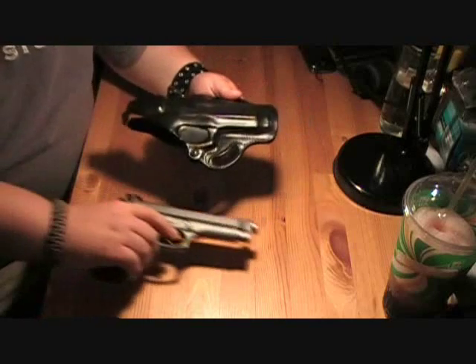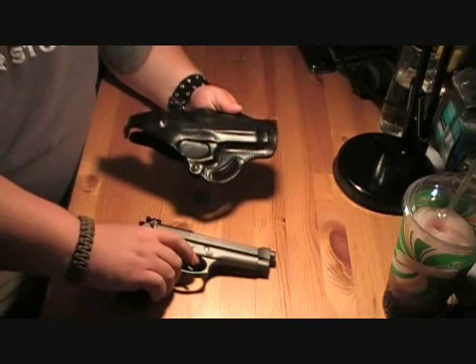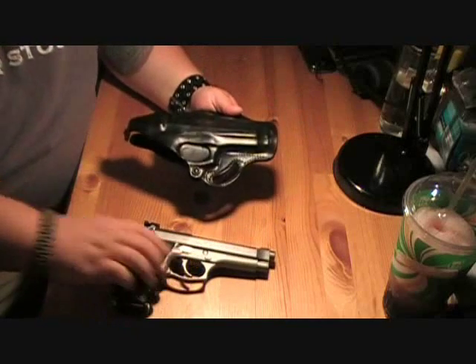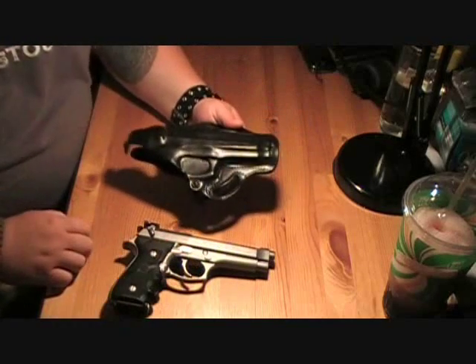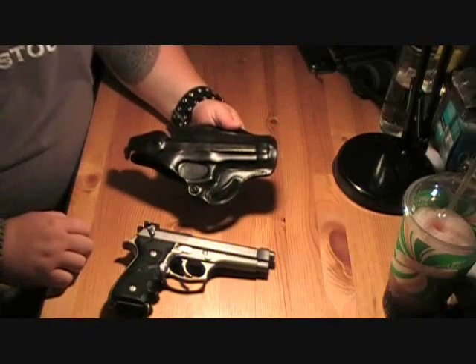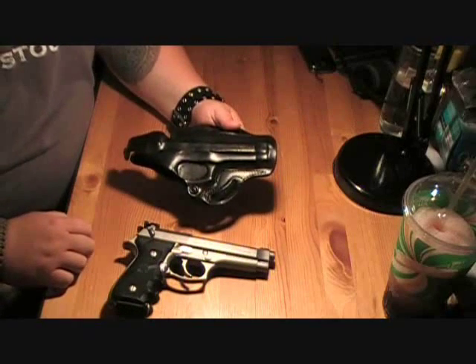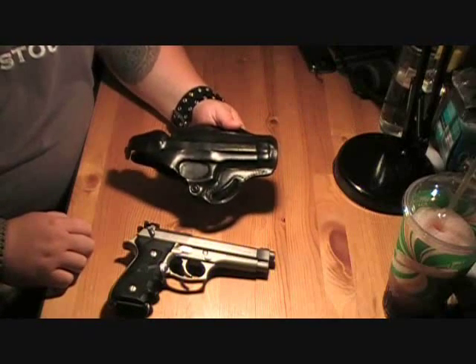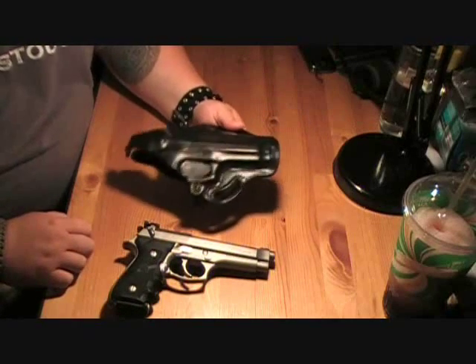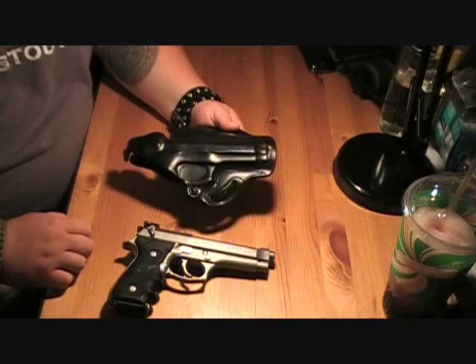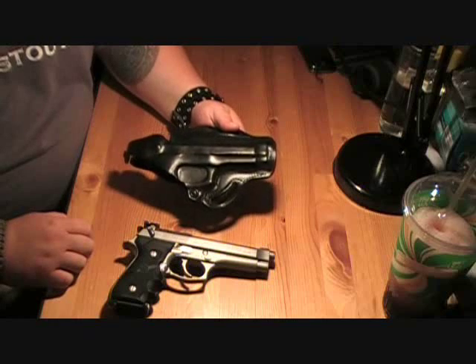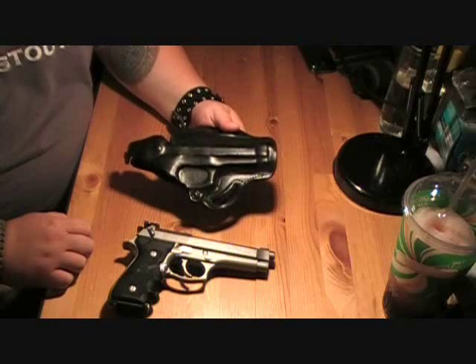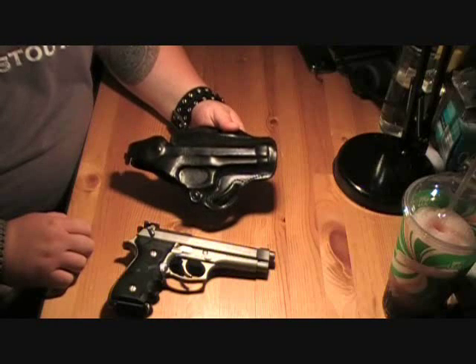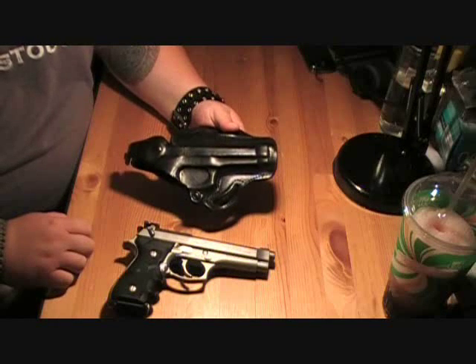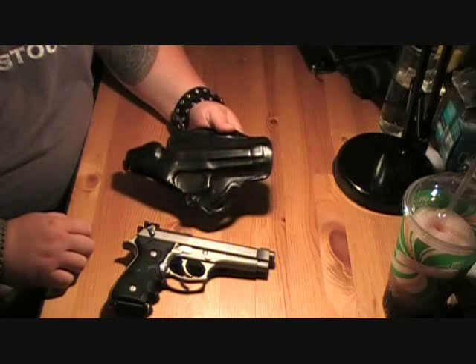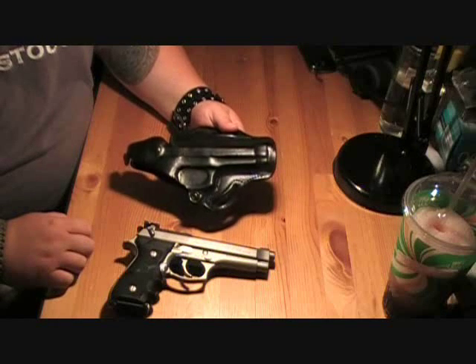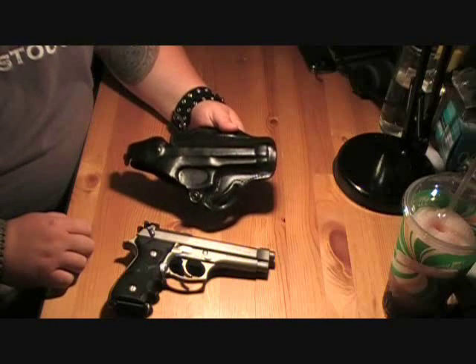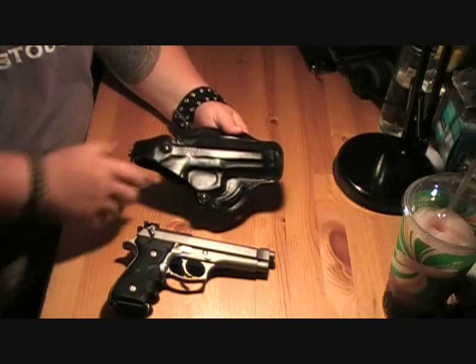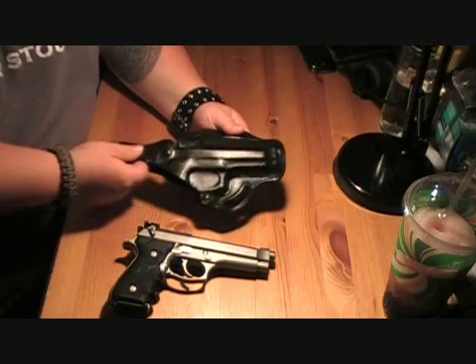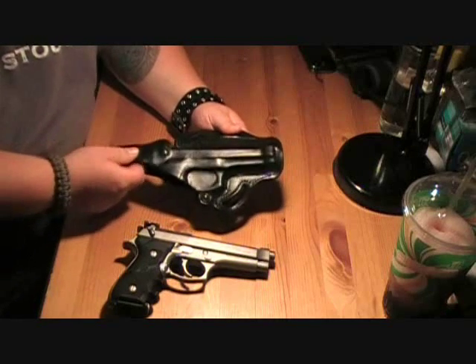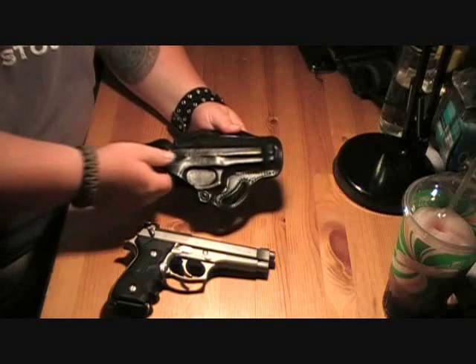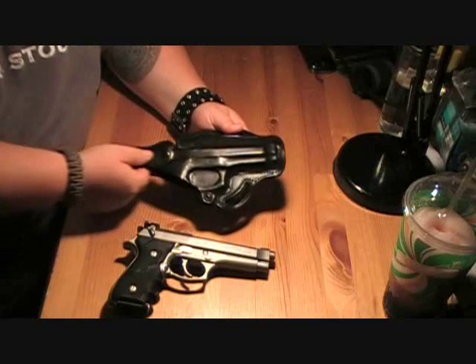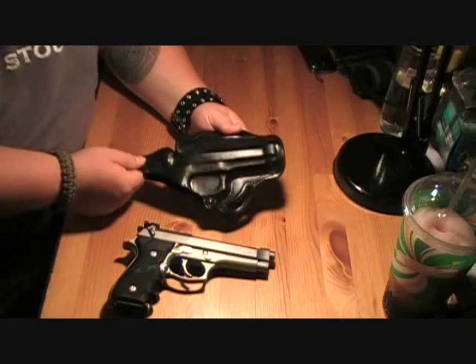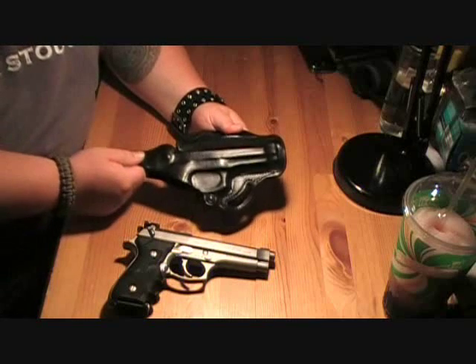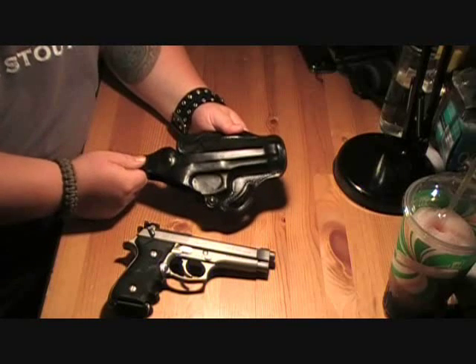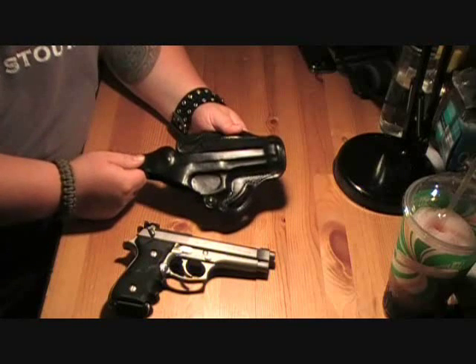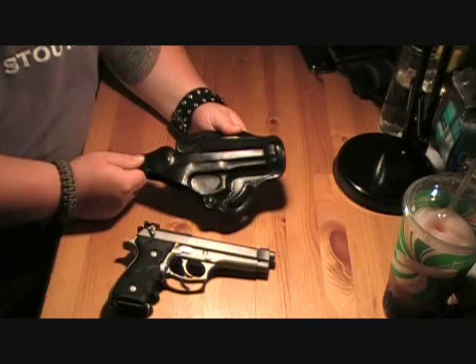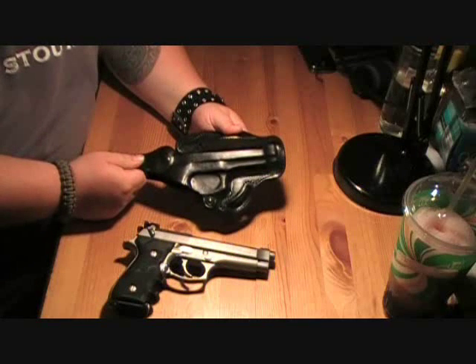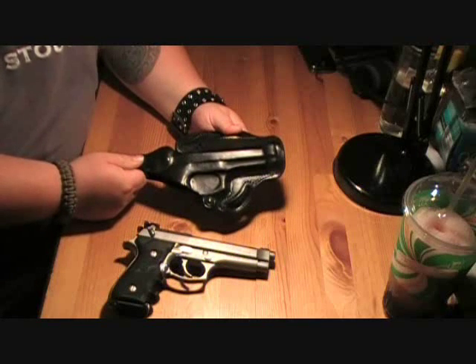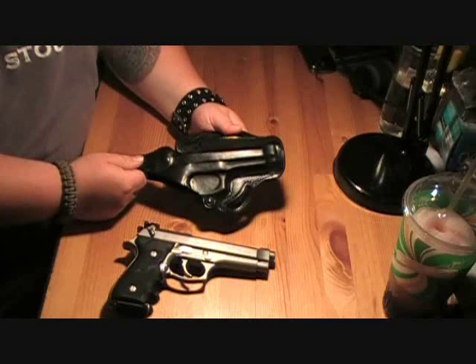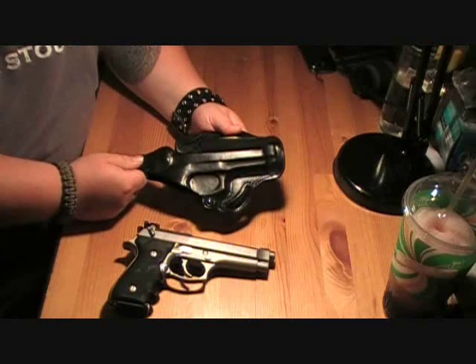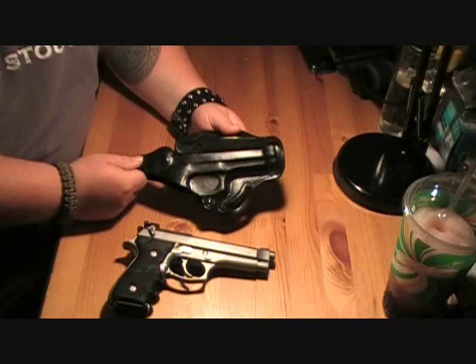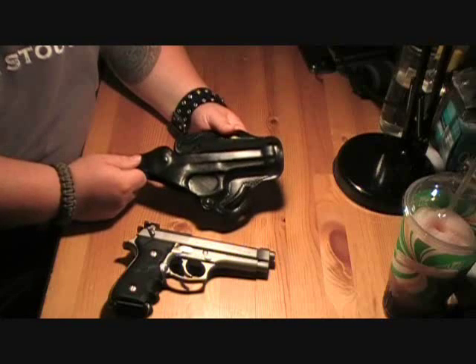There wasn't any break-in period like the Master Shoulder Holster that I have for my Bursa. That one had to sit in it for a little while — you really had to stretch it. I'm expecting this to stretch a little bit more as I wear it, but not very much.